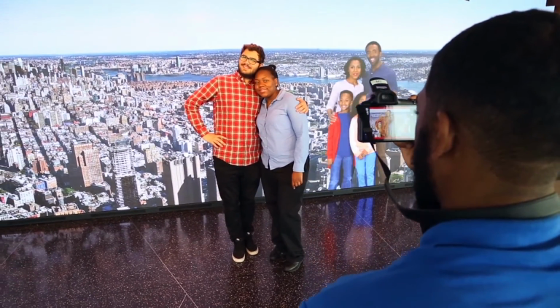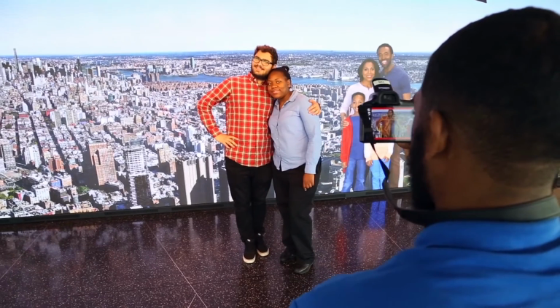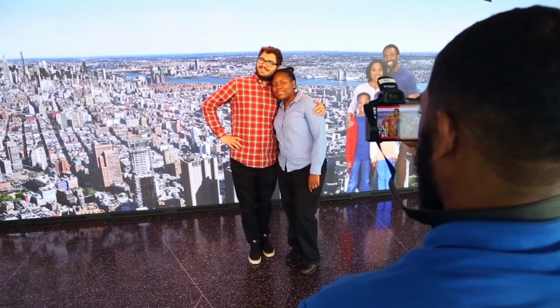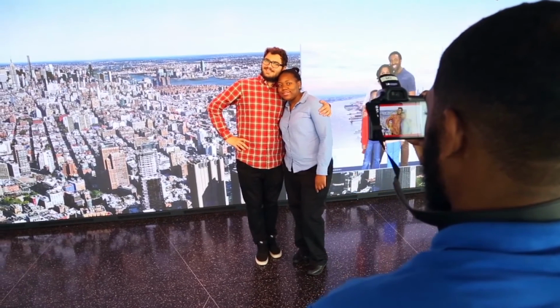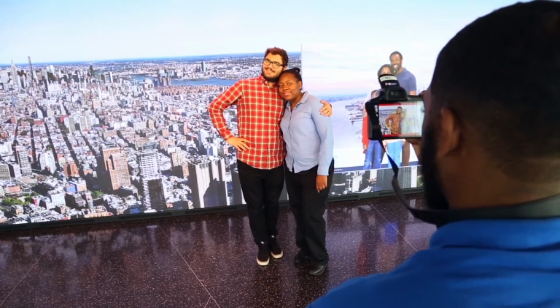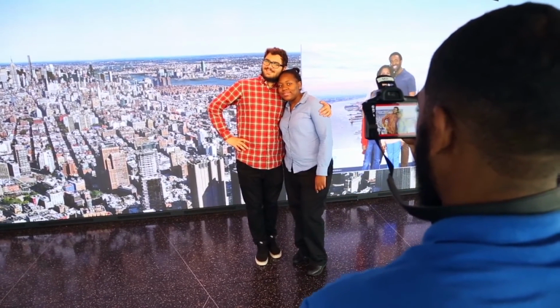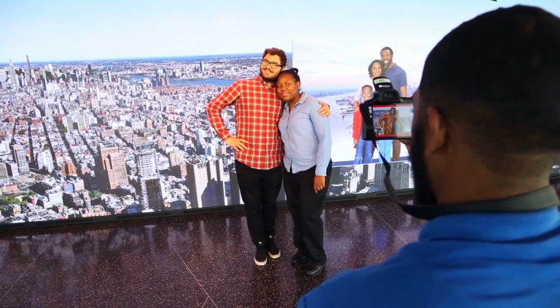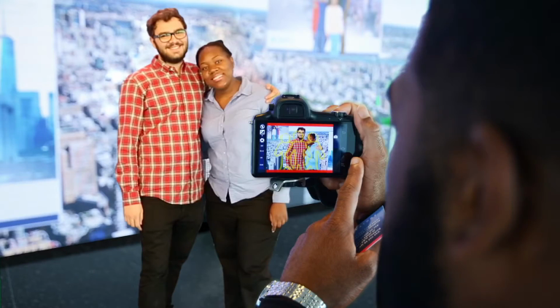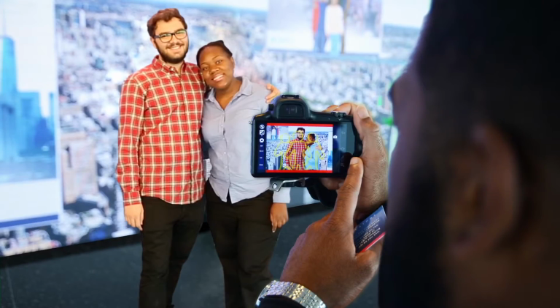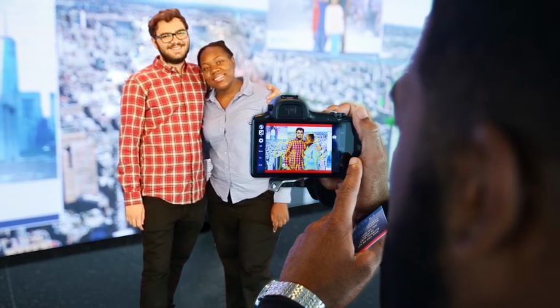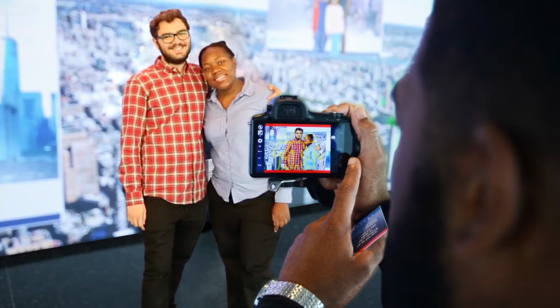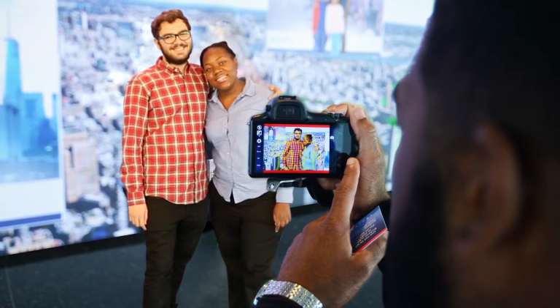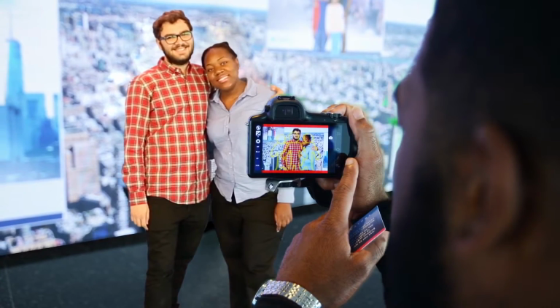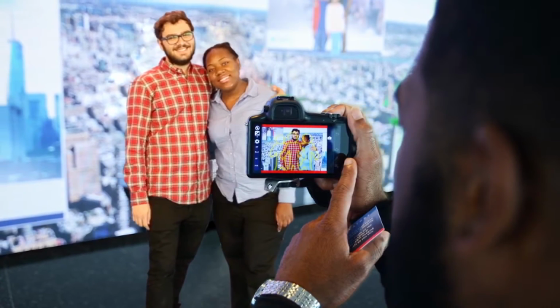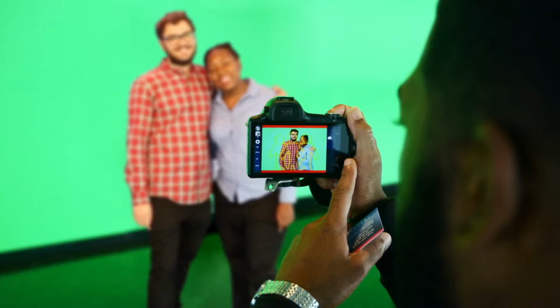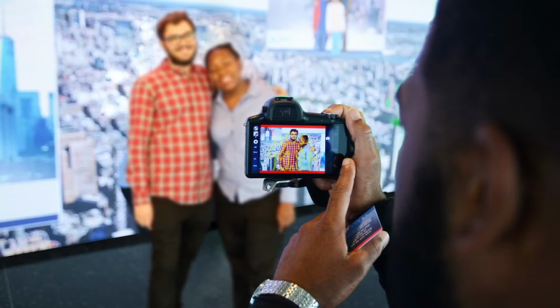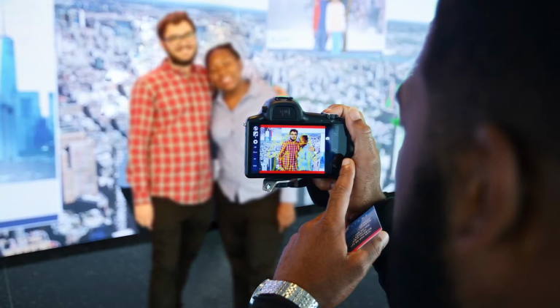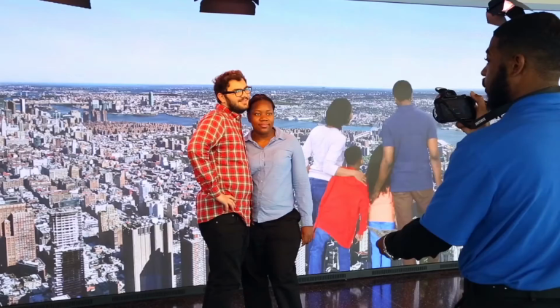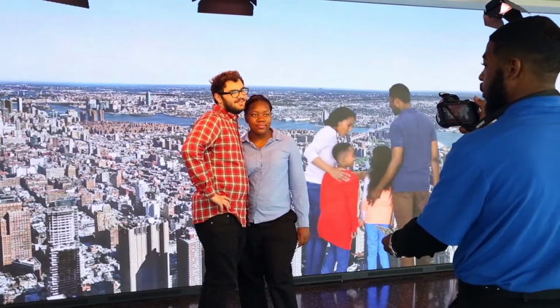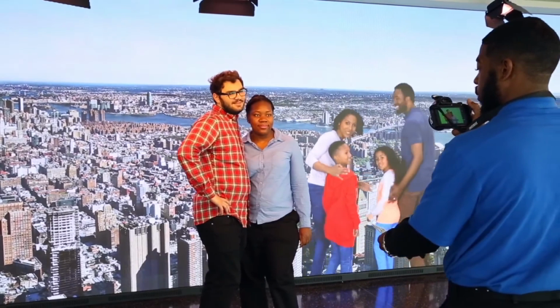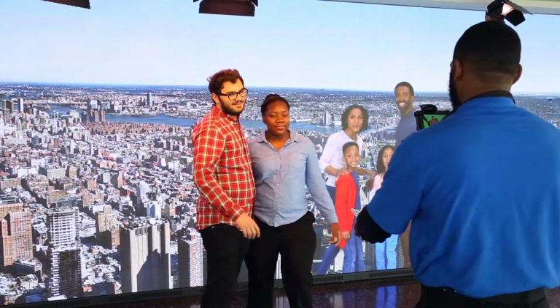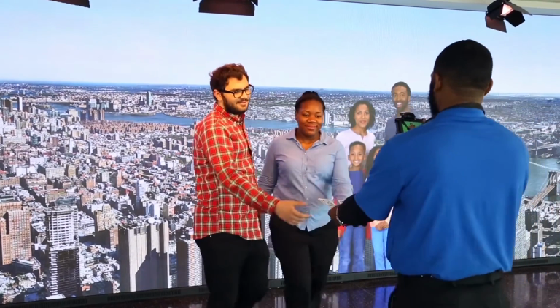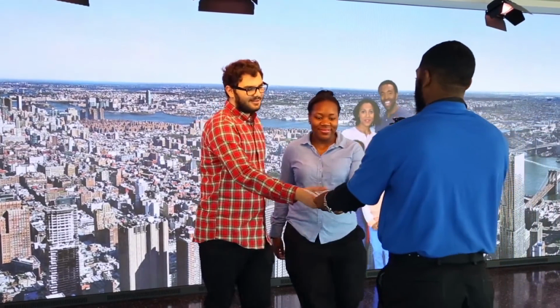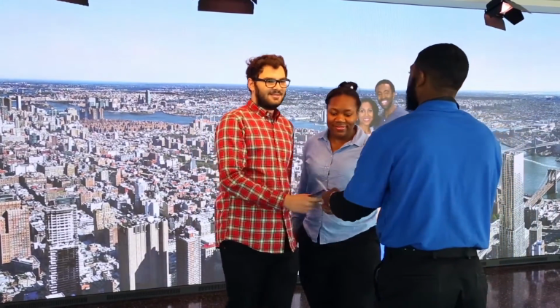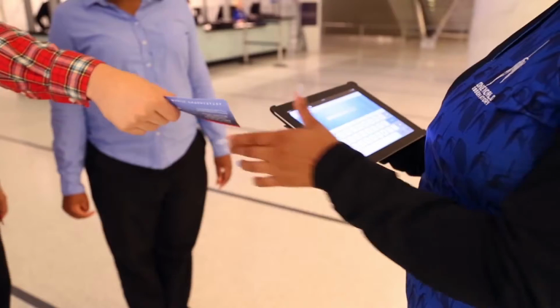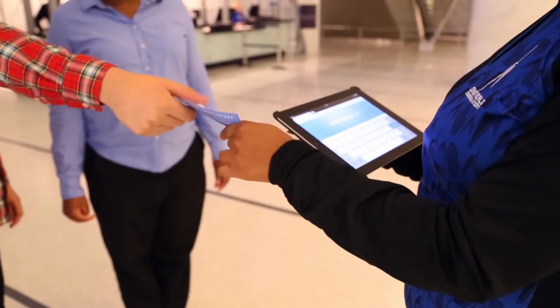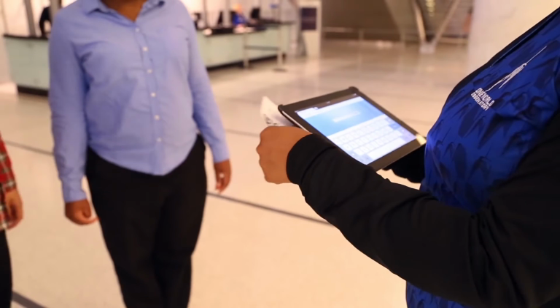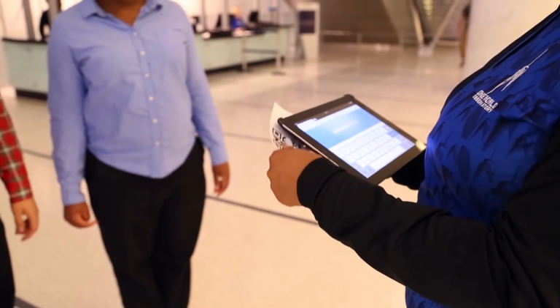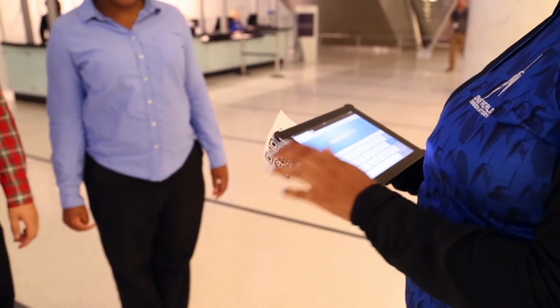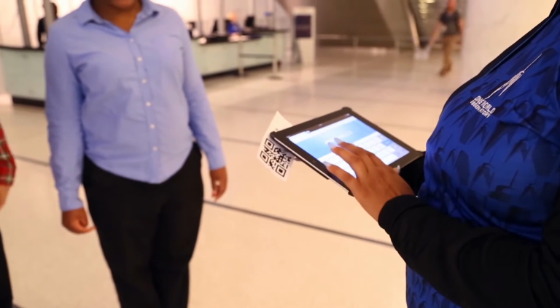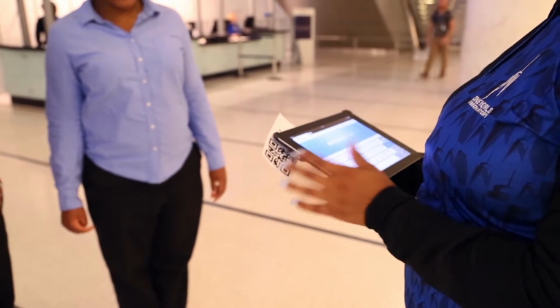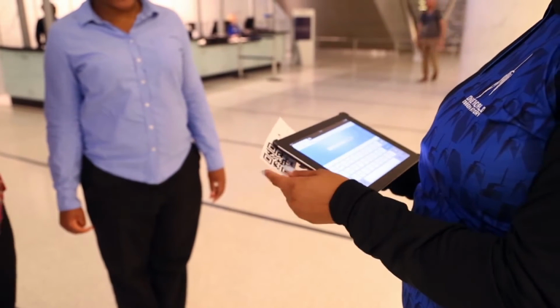Each time the camera is fired, it digitally and wirelessly syncs with the computer to turn the video wall to a digital green screen for a few tenths of a second. An attendant hands the guests their individual ticket to review and purchase their images later in their visit.